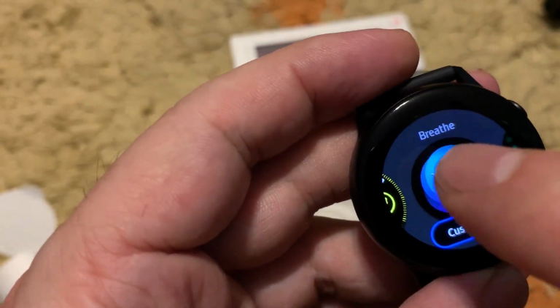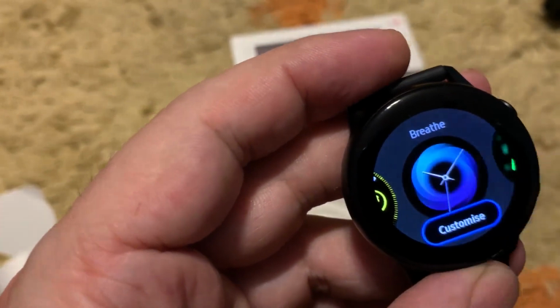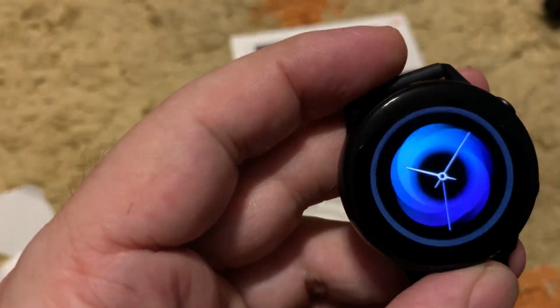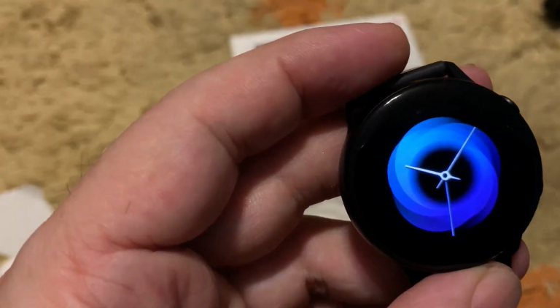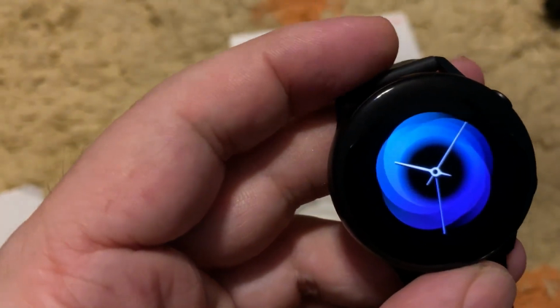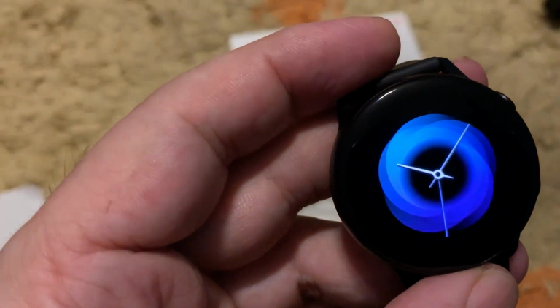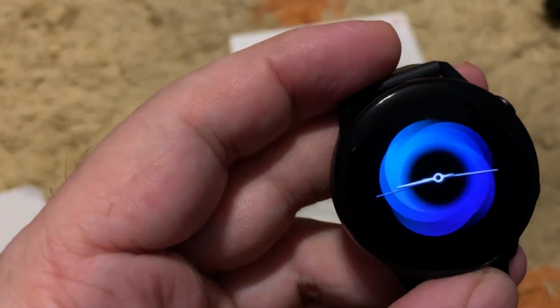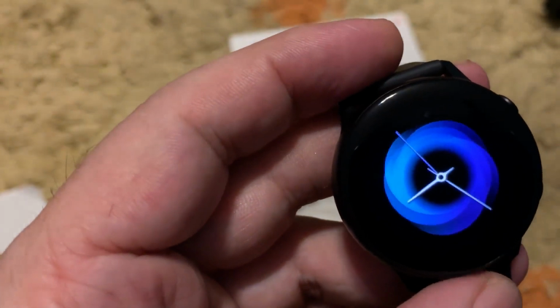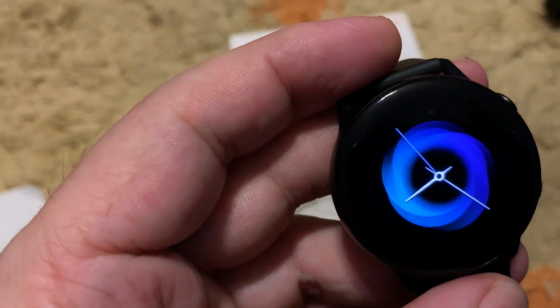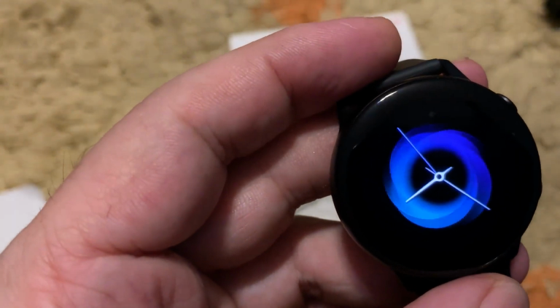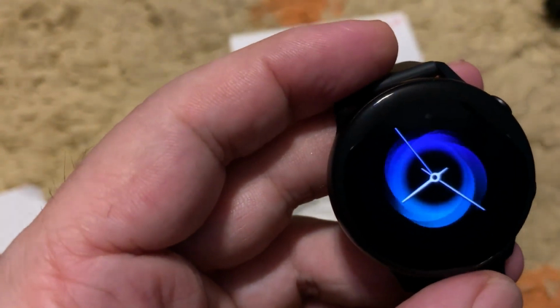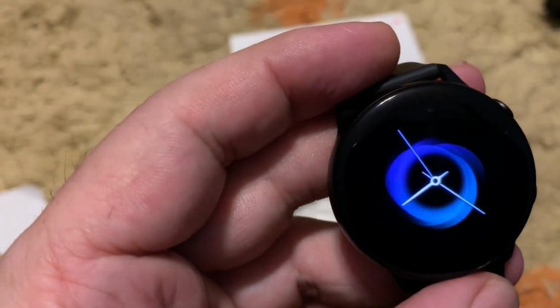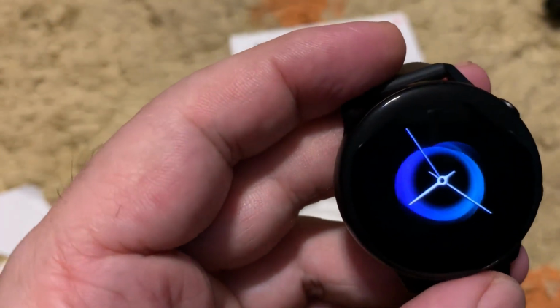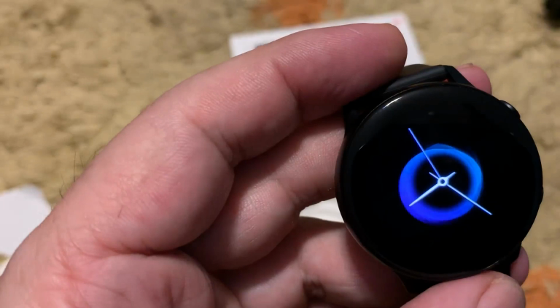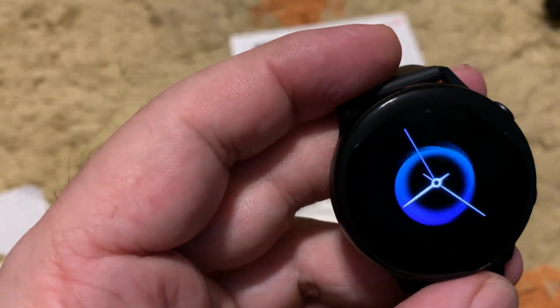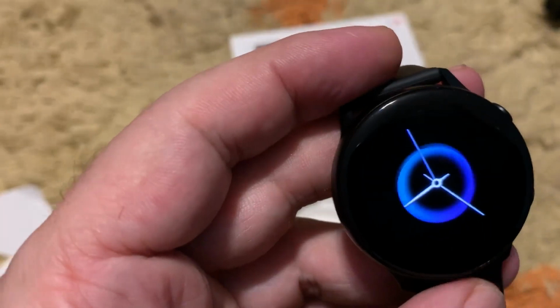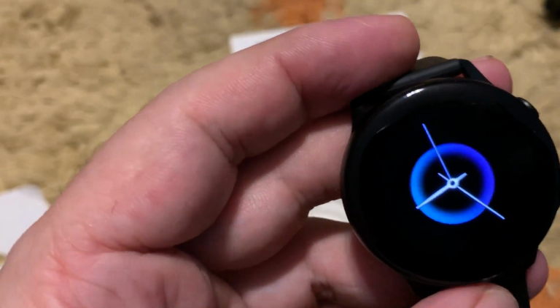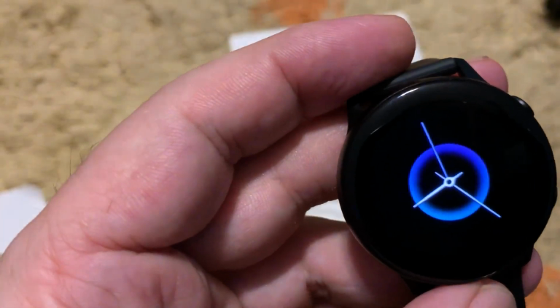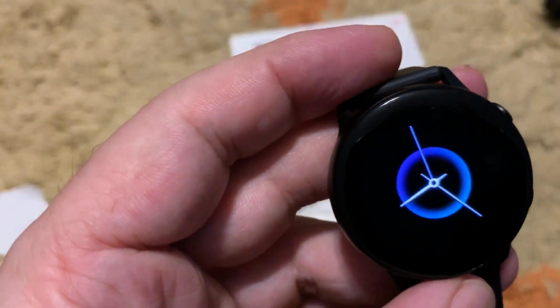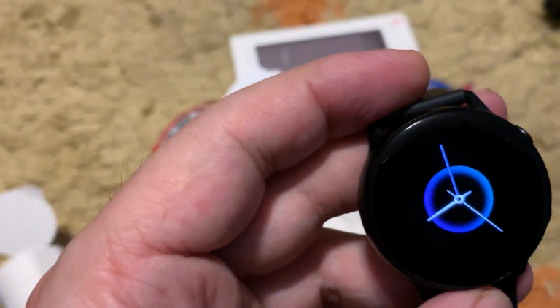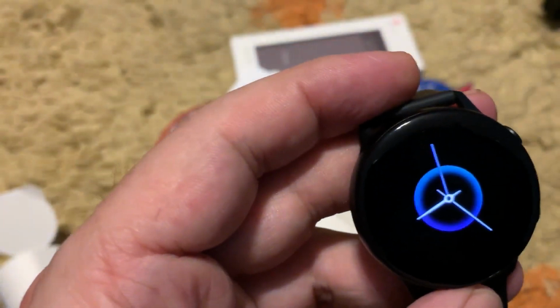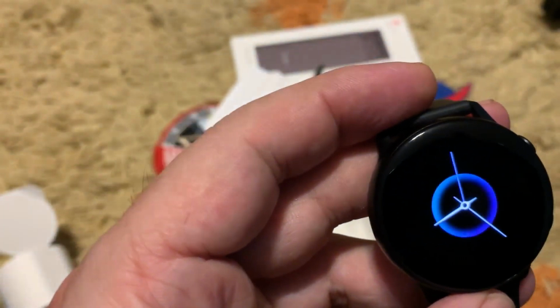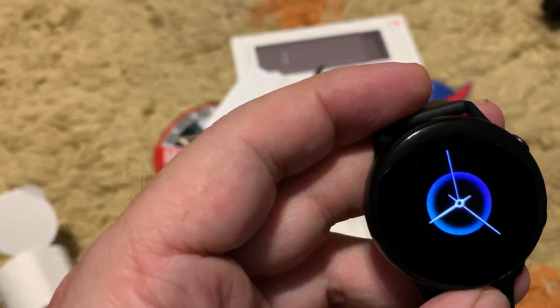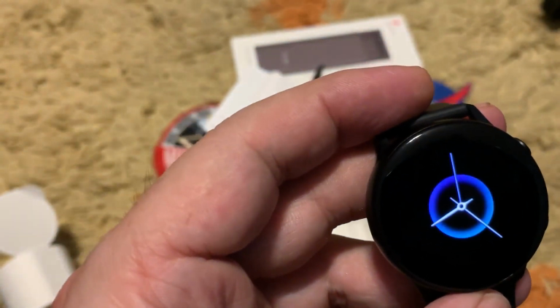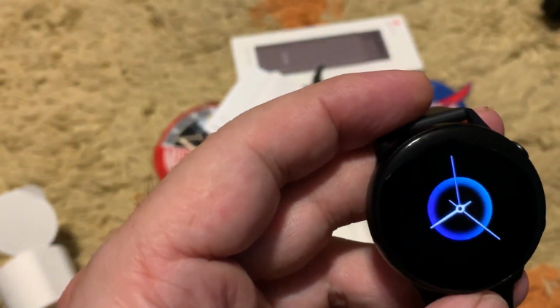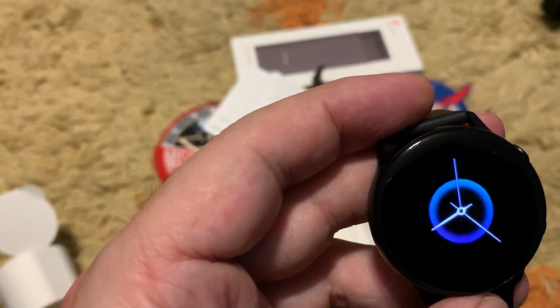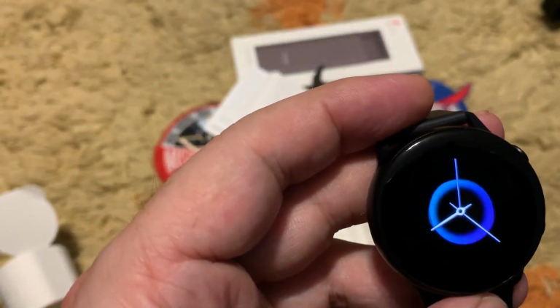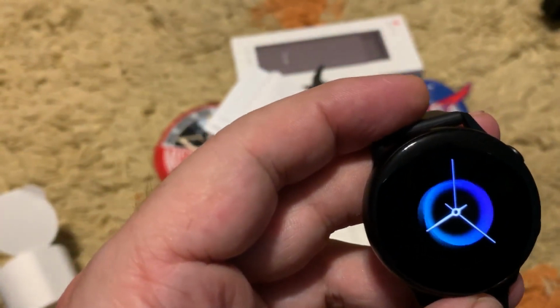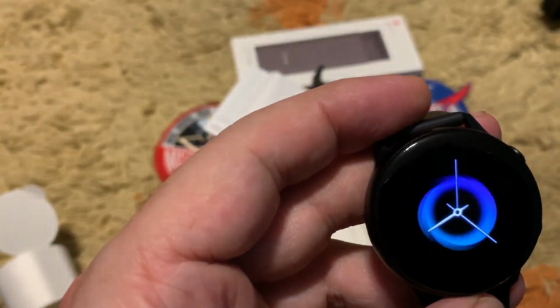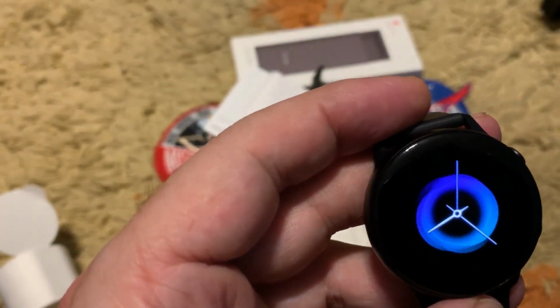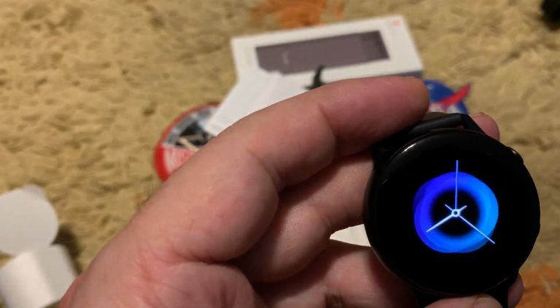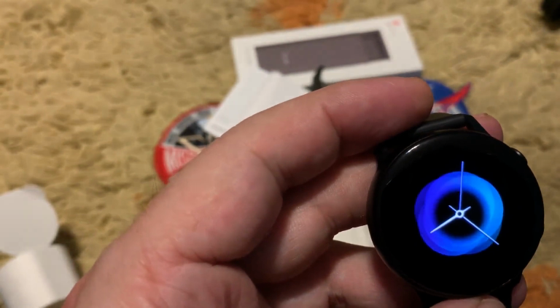This watch face is suitable for the silver color and still looks nice. Let me show you a comparison with the Huawei screen.